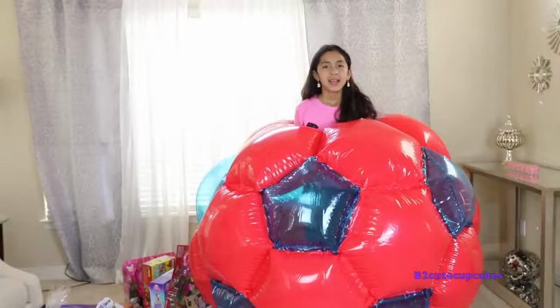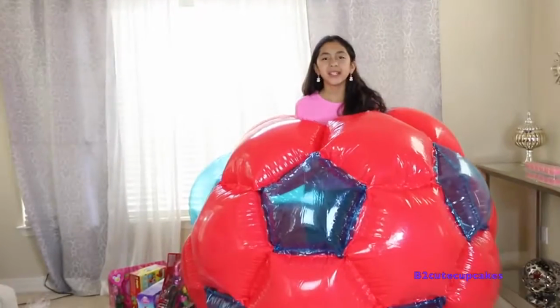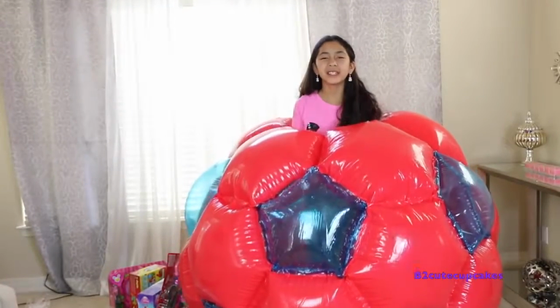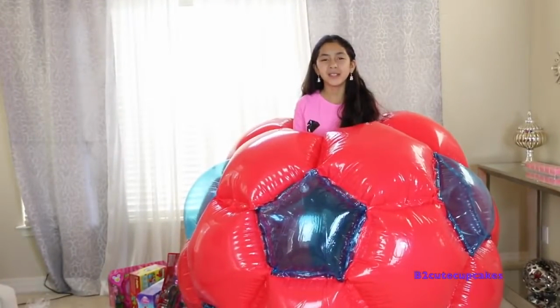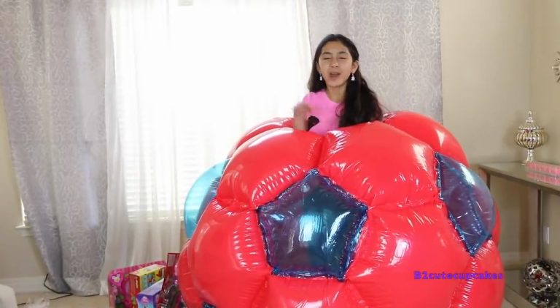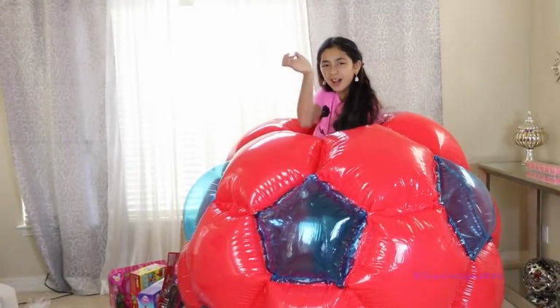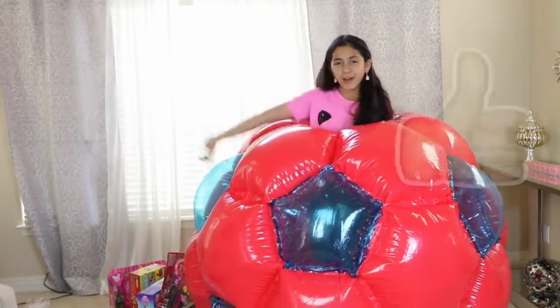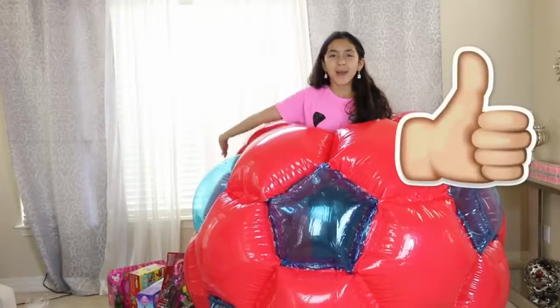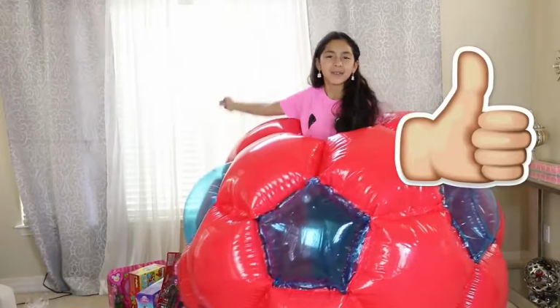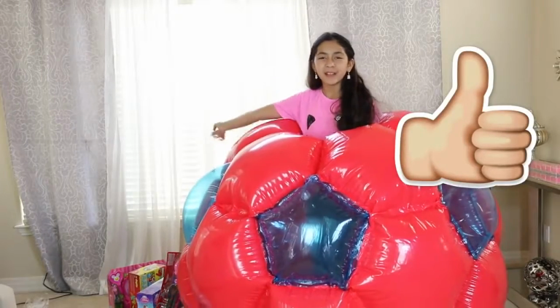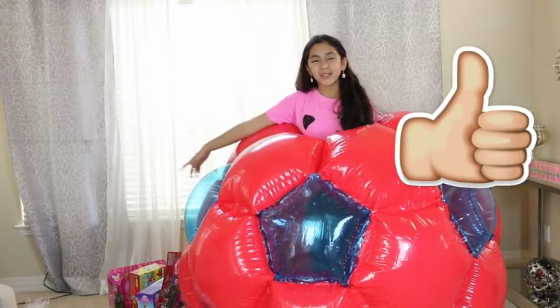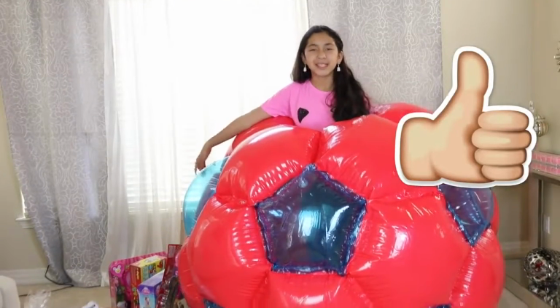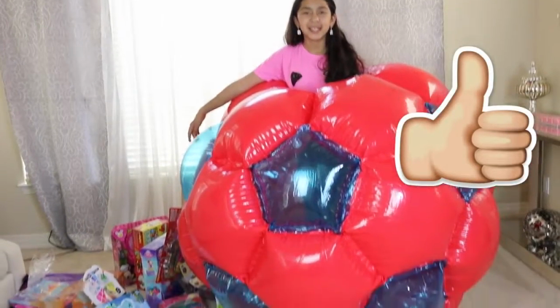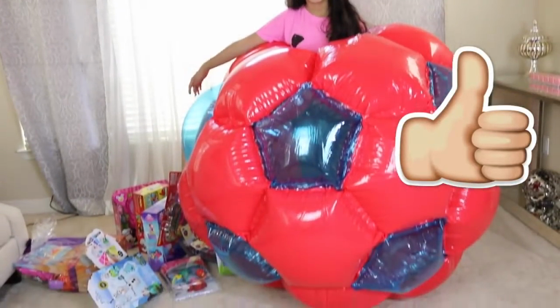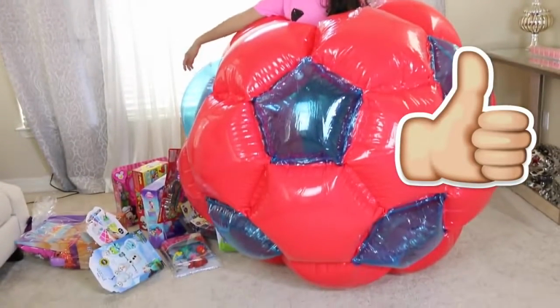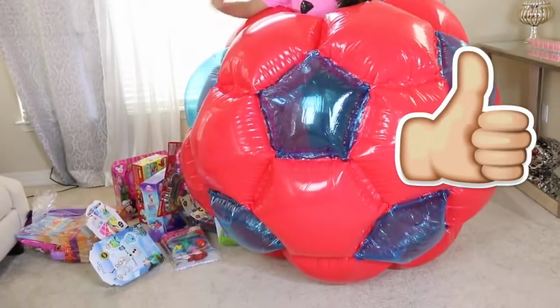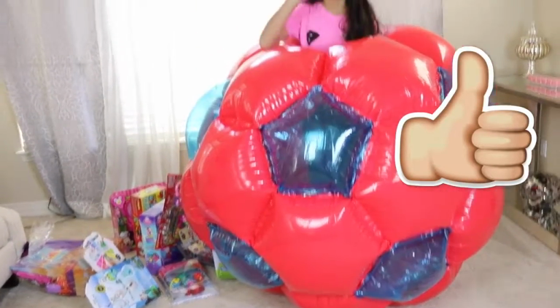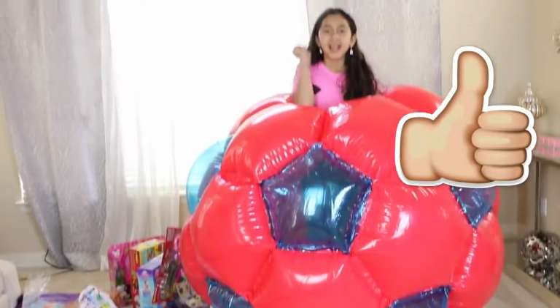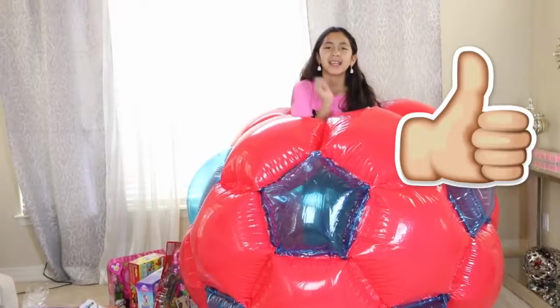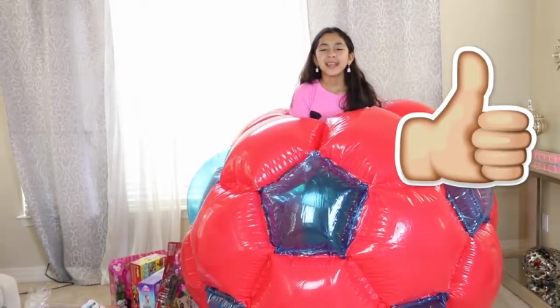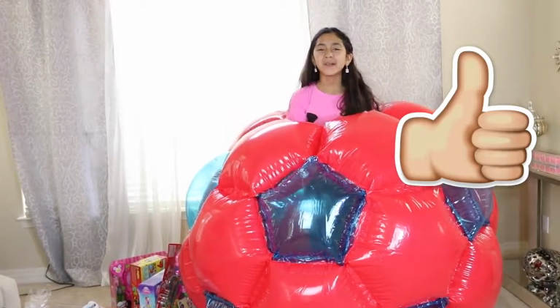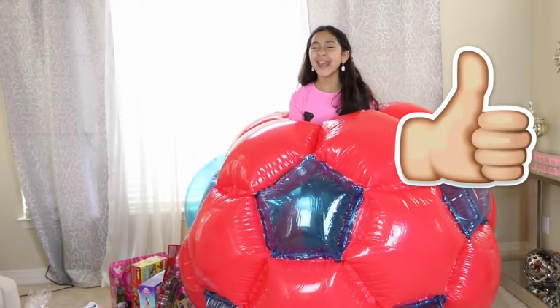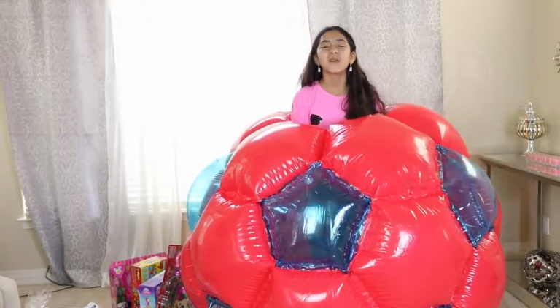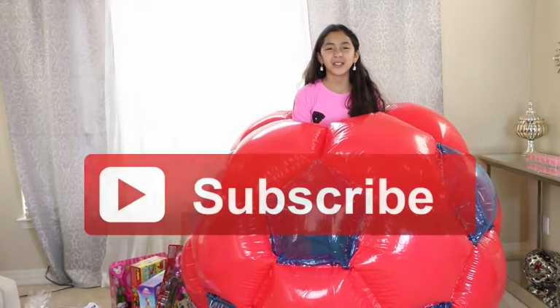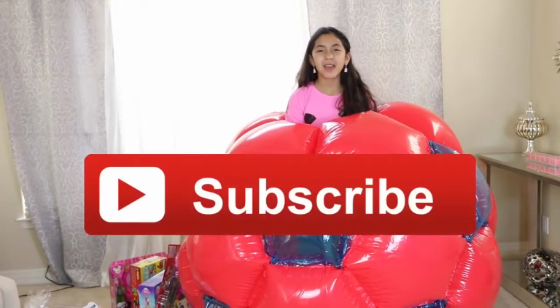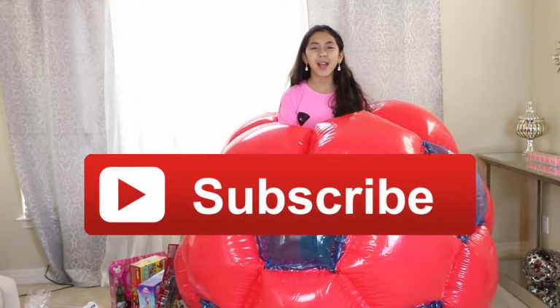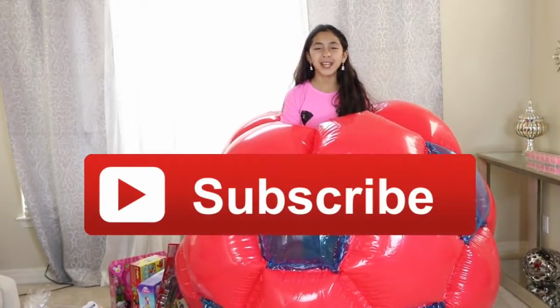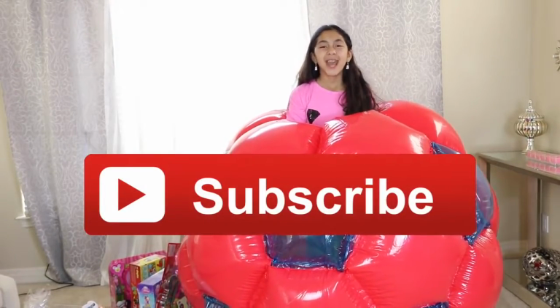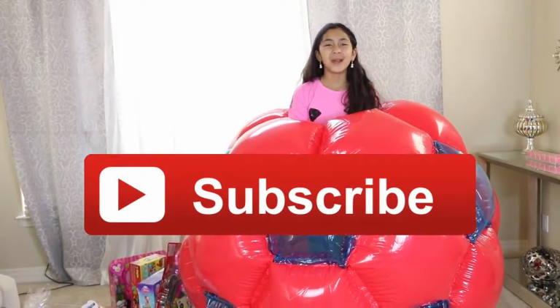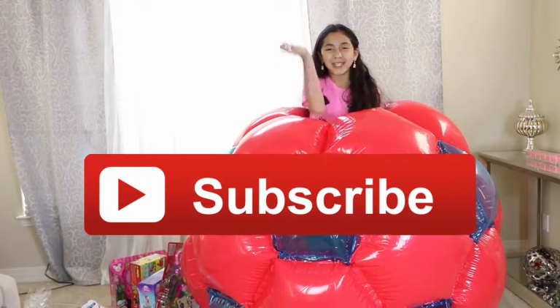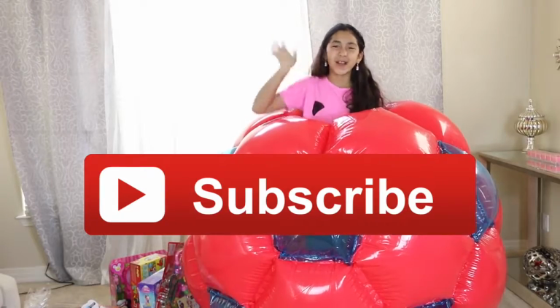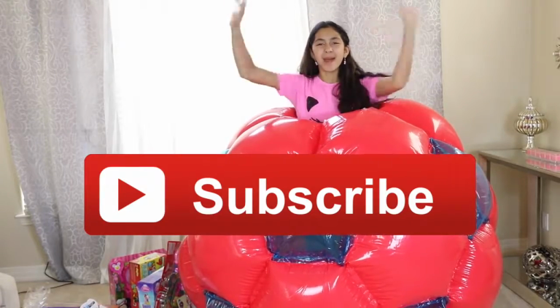Make sure to stay tuned to watch all of the unboxing of all of these toys. And that's all for today. Don't forget to subscribe, like, comment, share. And I'll see you in my next video. Bye-bye!